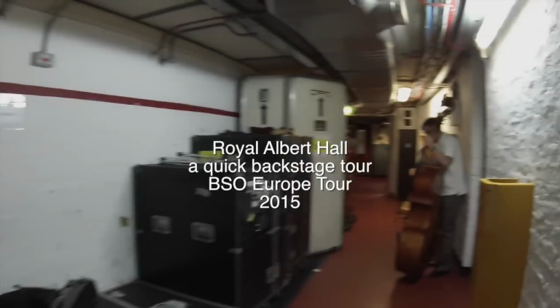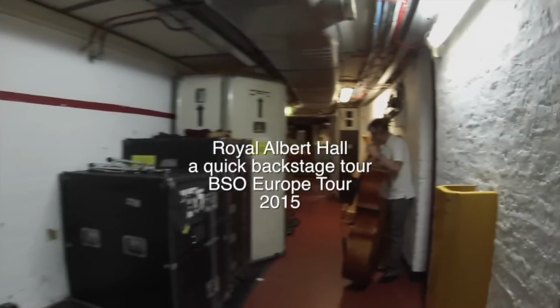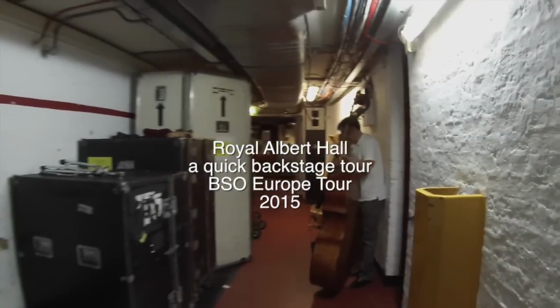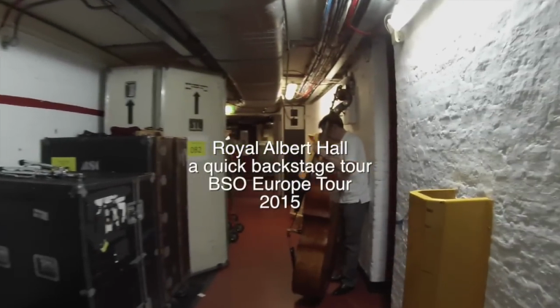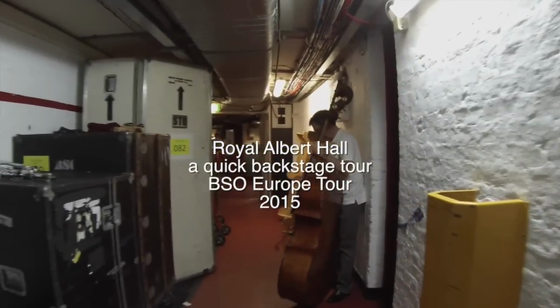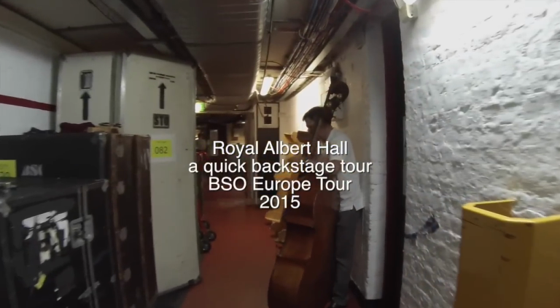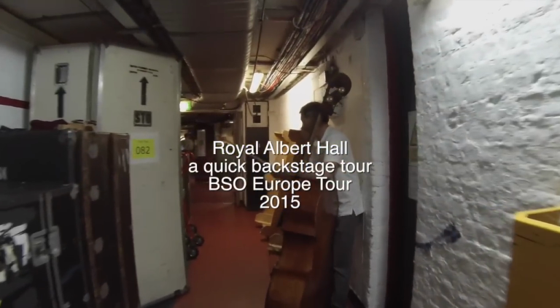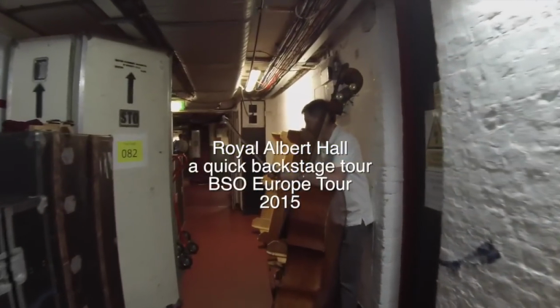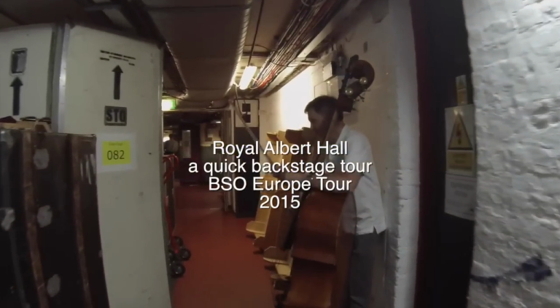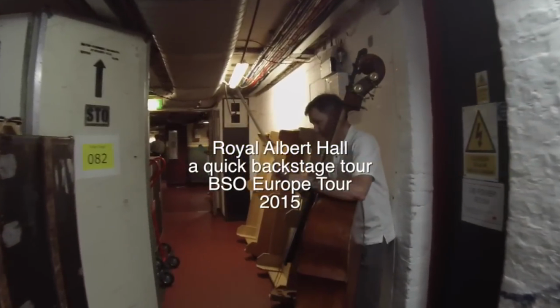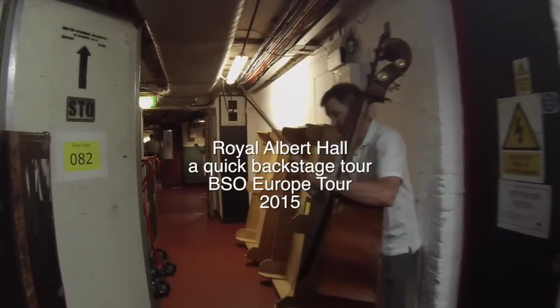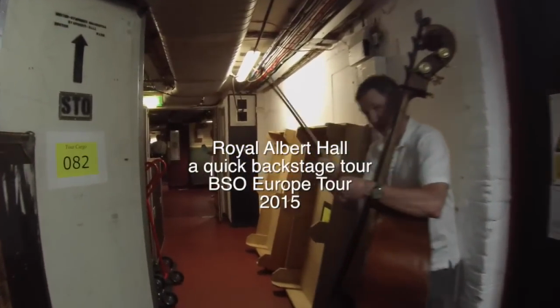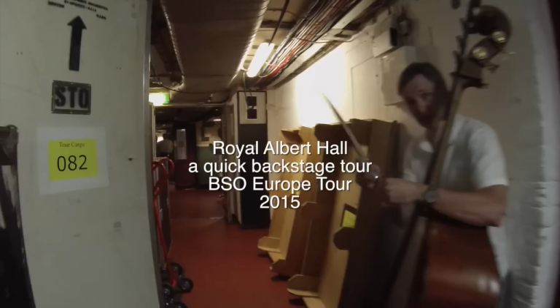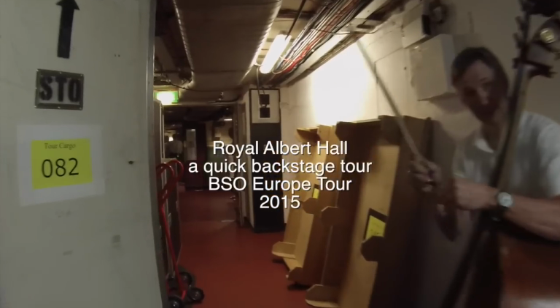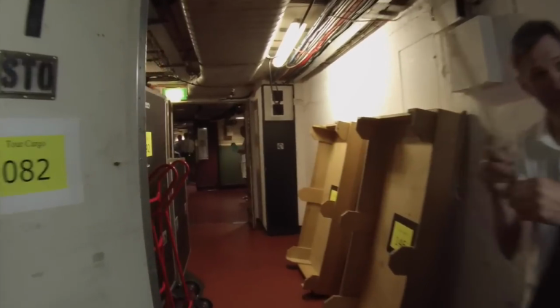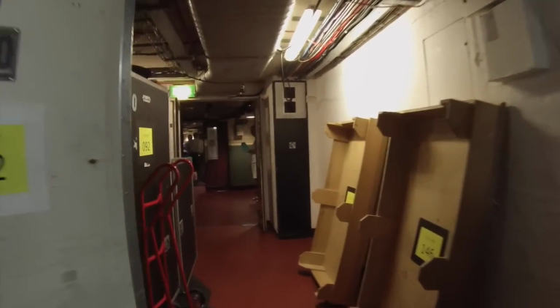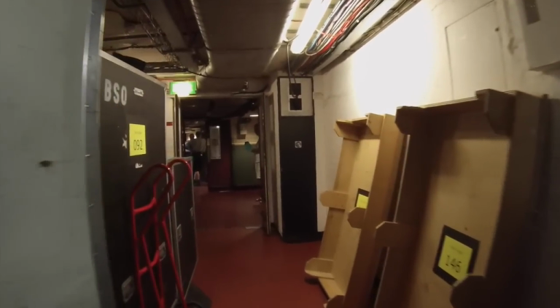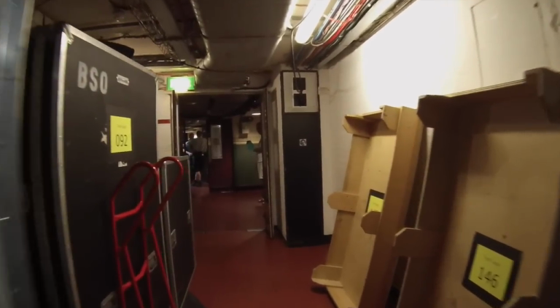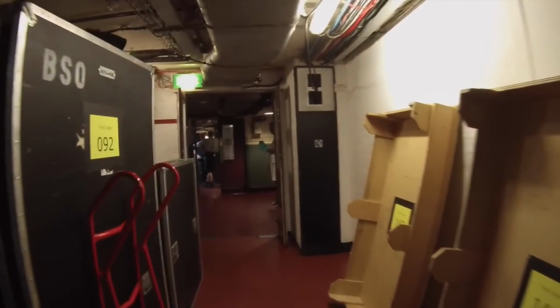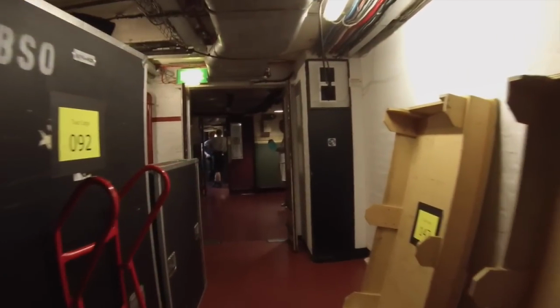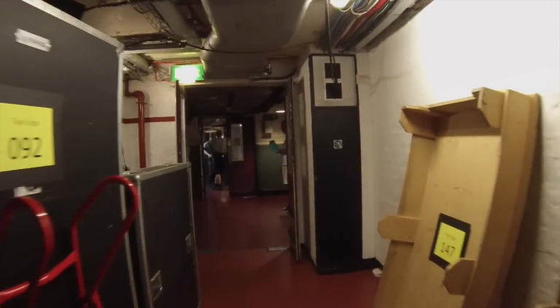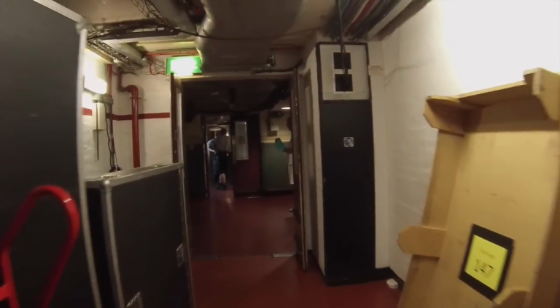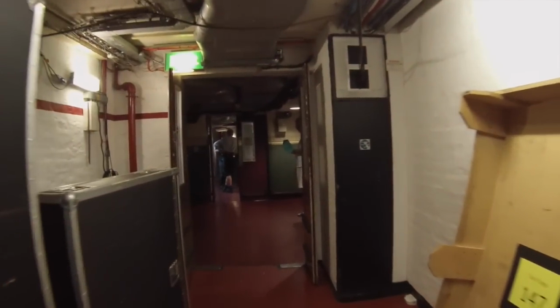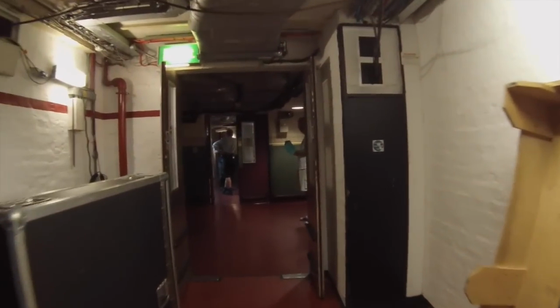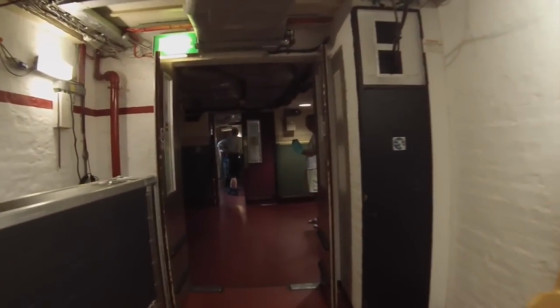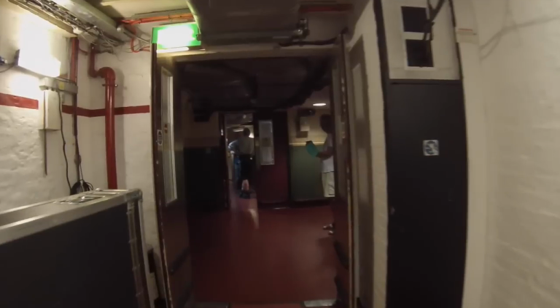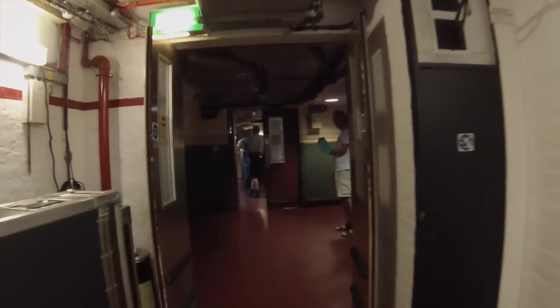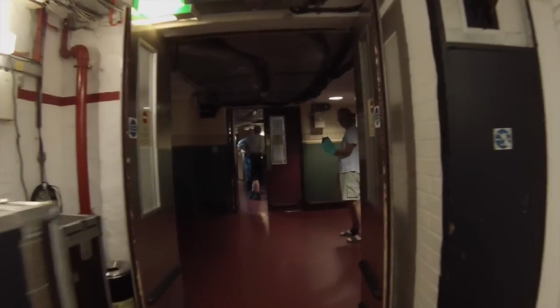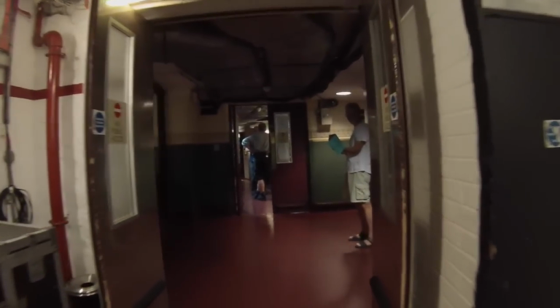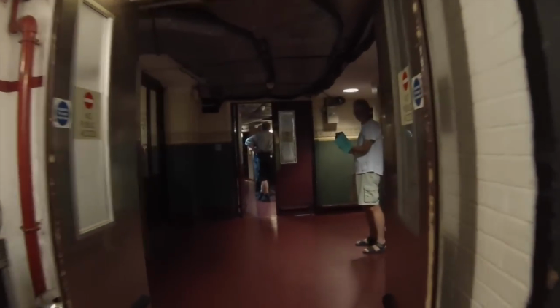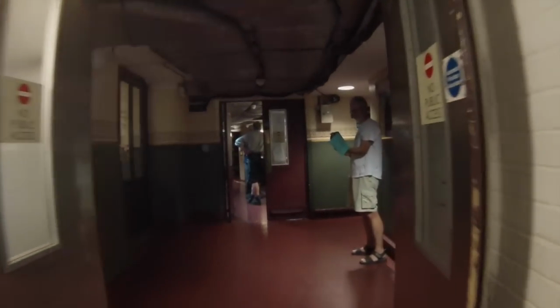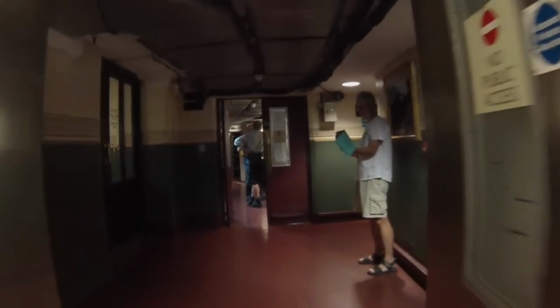Thanks for joining me. Here we are backstage at Royal Albert Hall in London, England. It's just beautiful being here, and I wanted to show you what it looks like backstage. Everybody's super excited — you can see the trunks out.